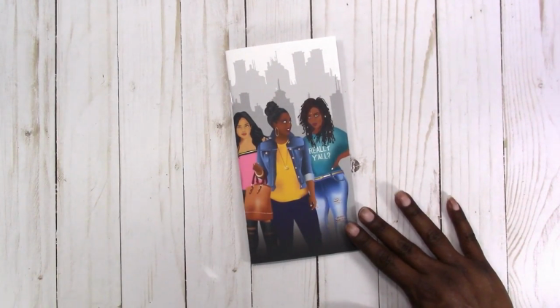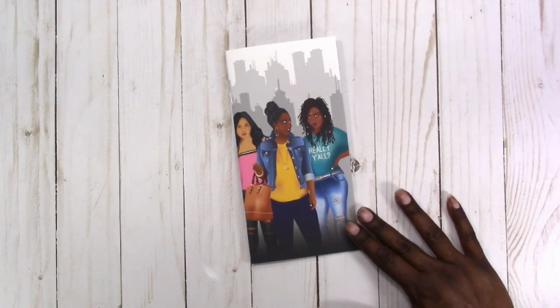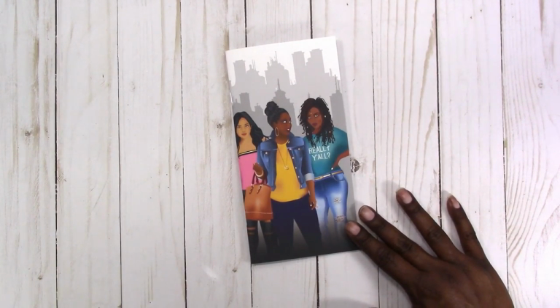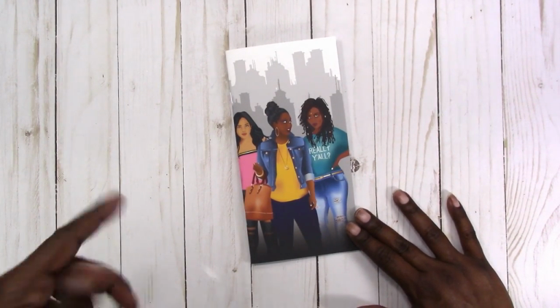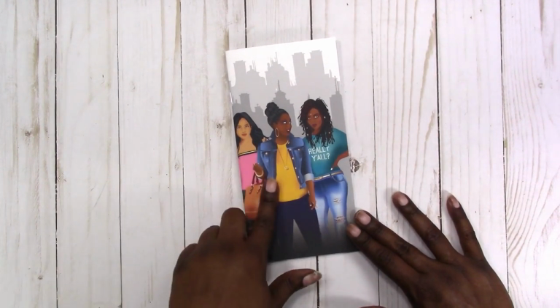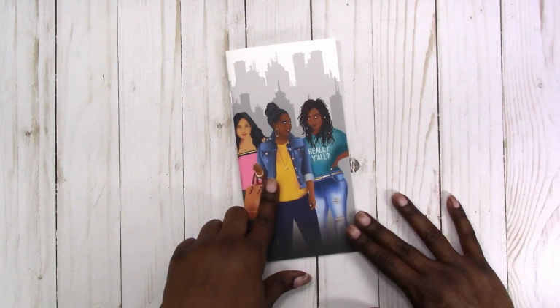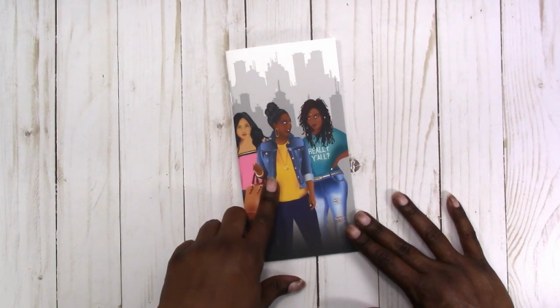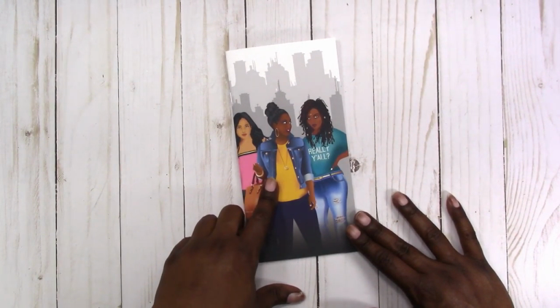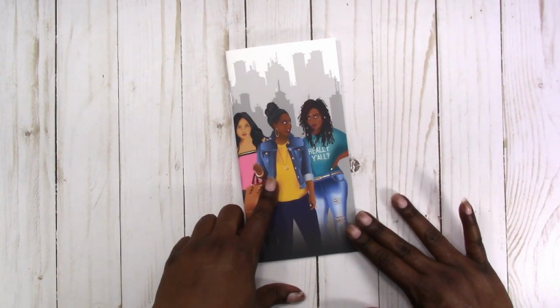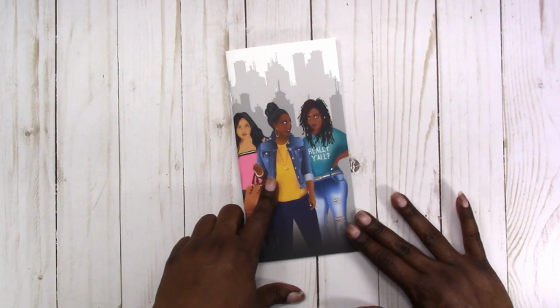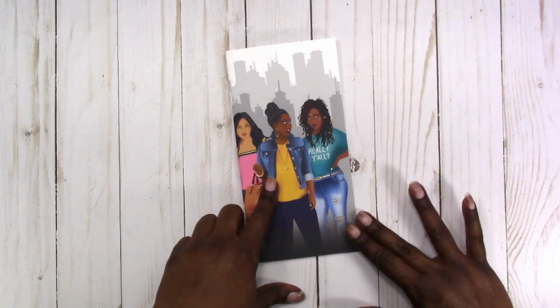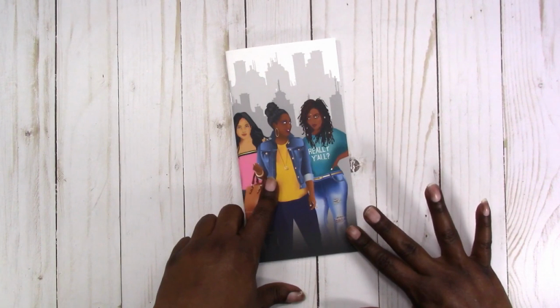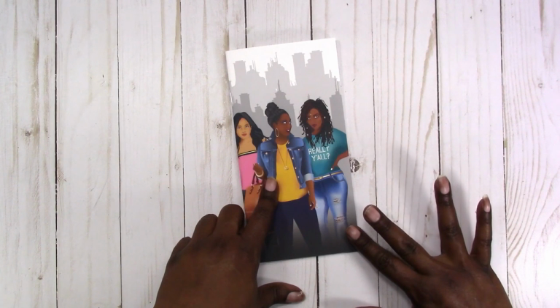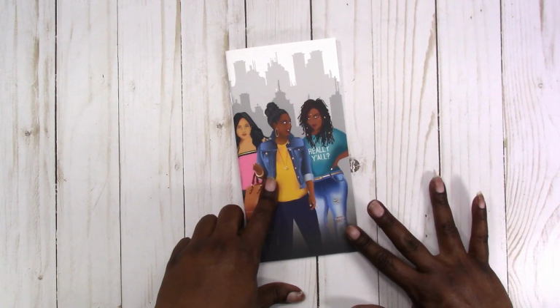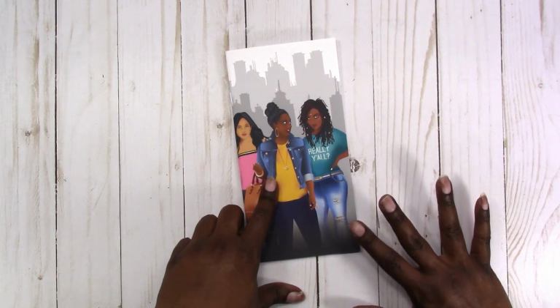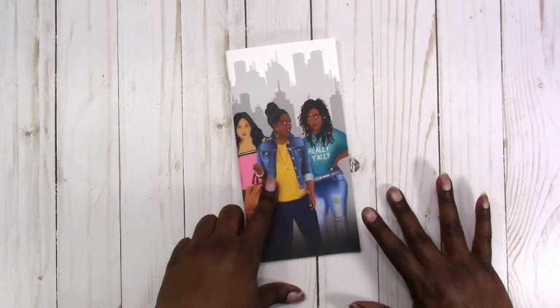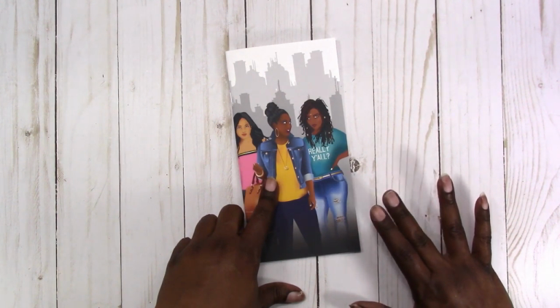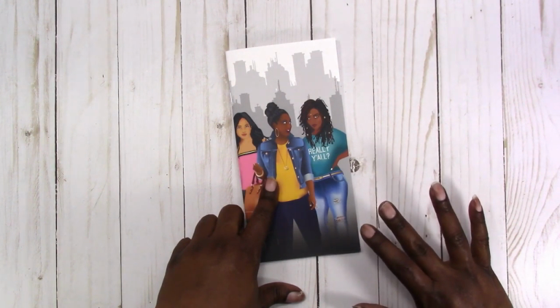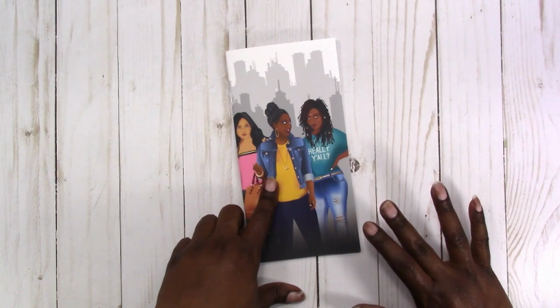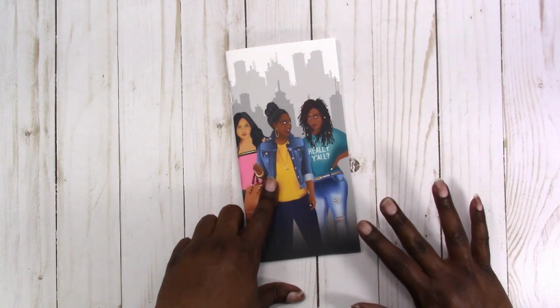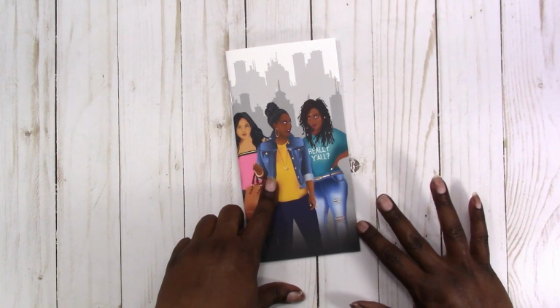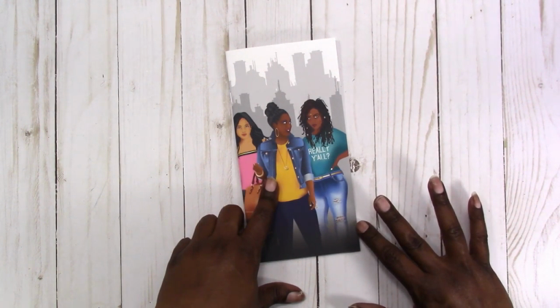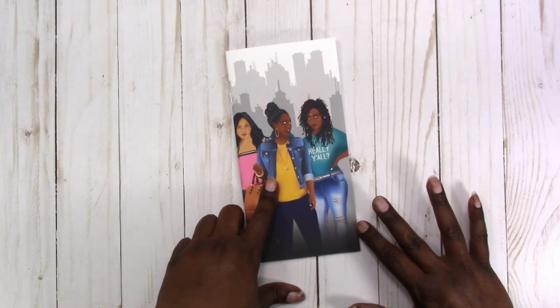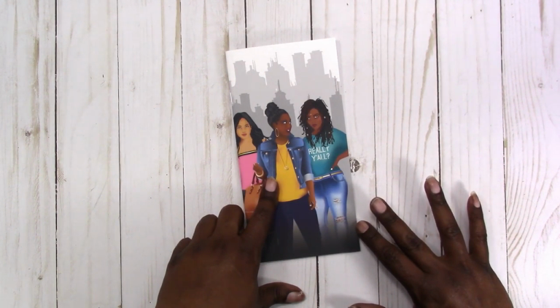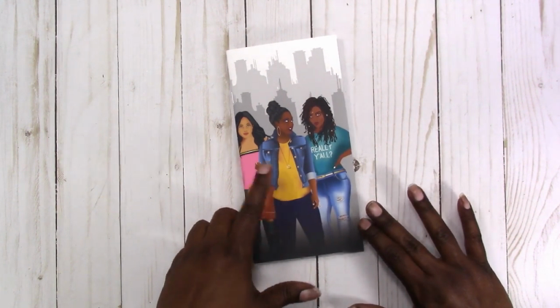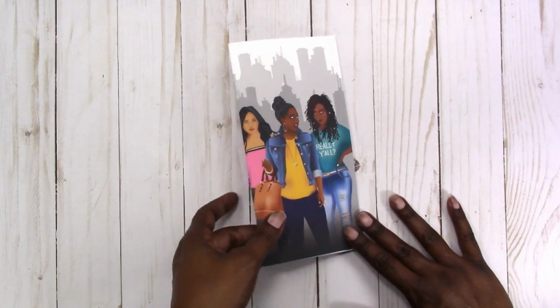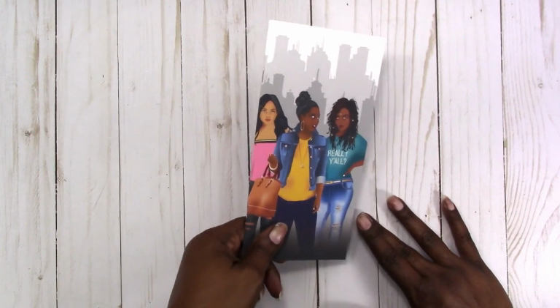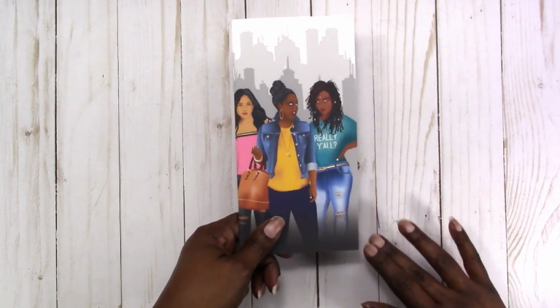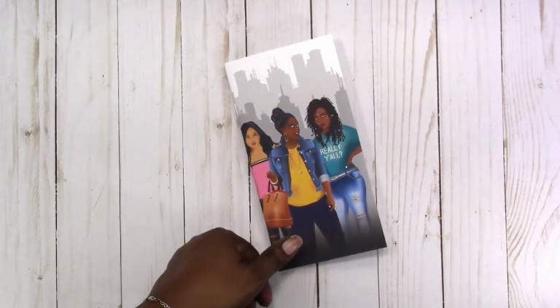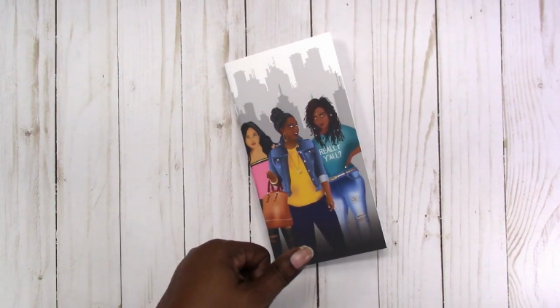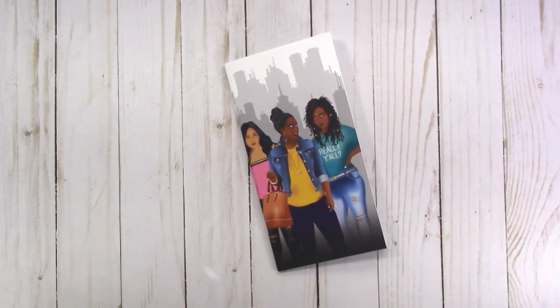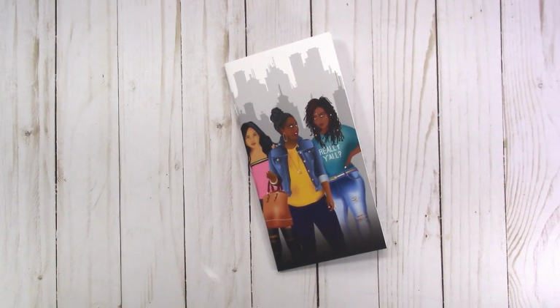I have the standard TN size, B6, personal size, A6, and pocket size — I think that's all the sizes I have.